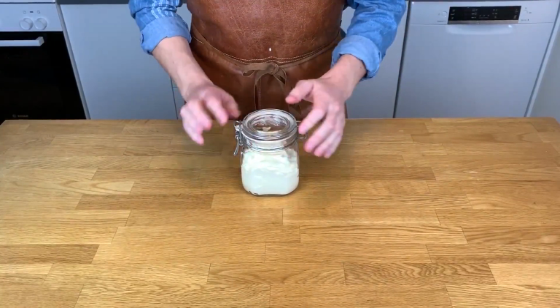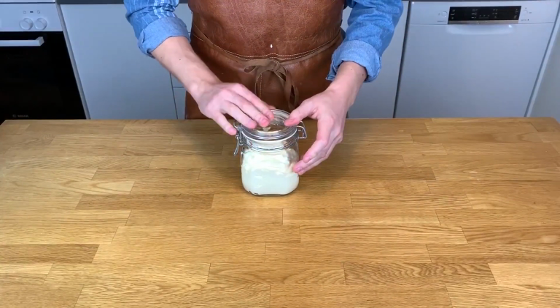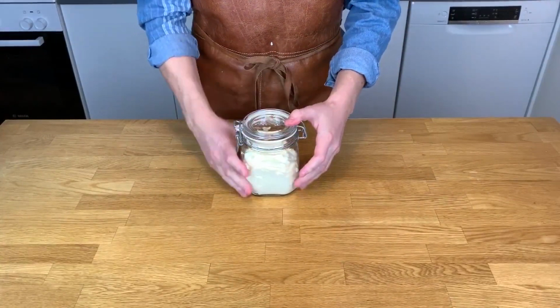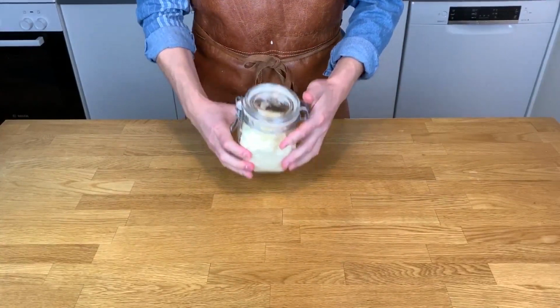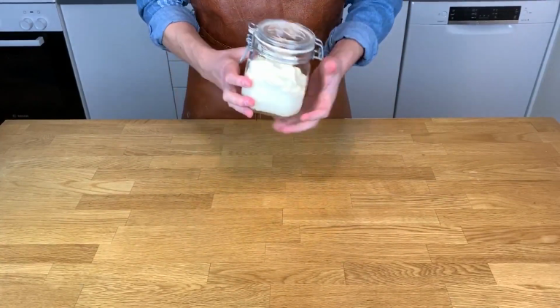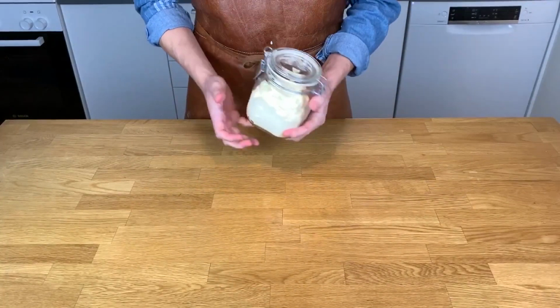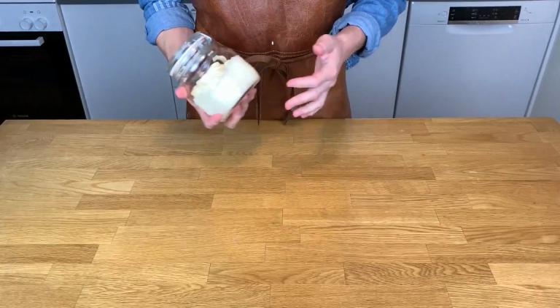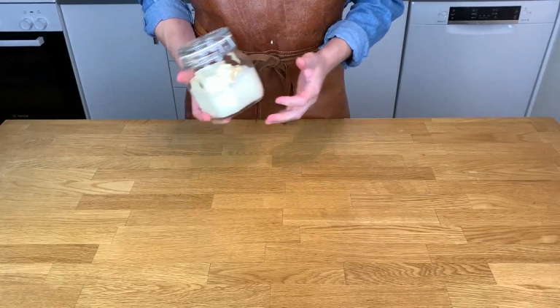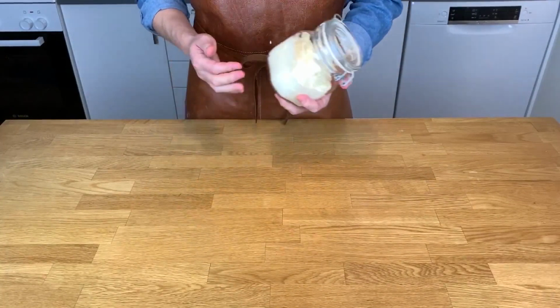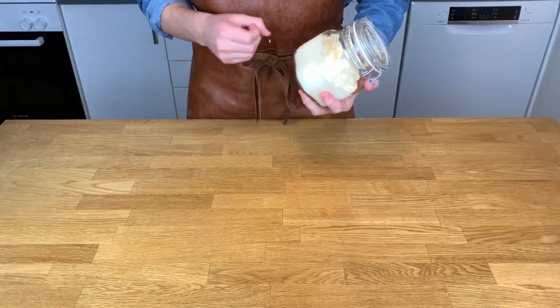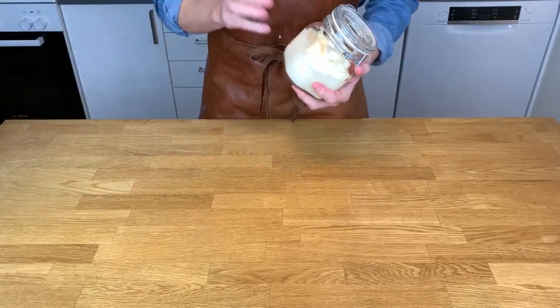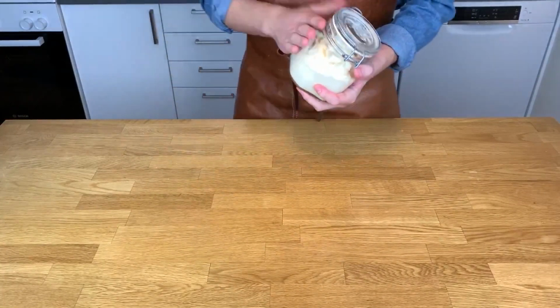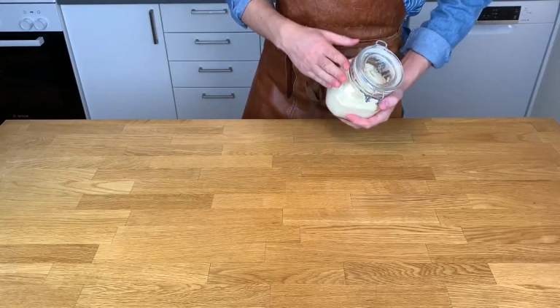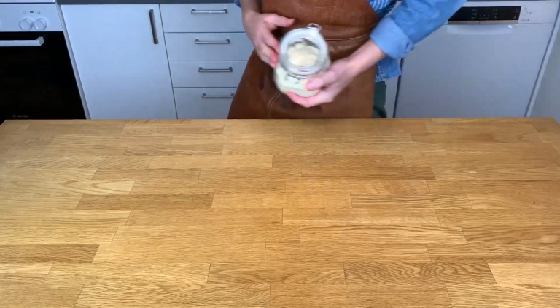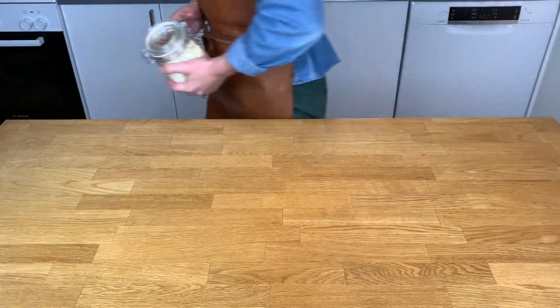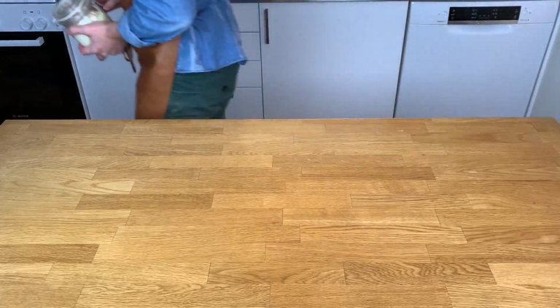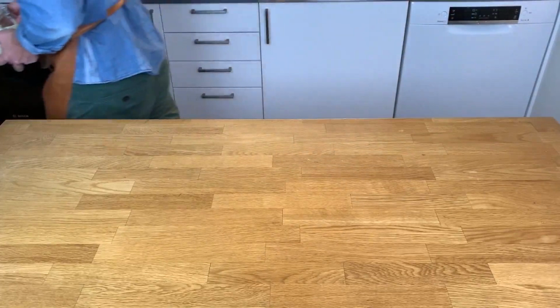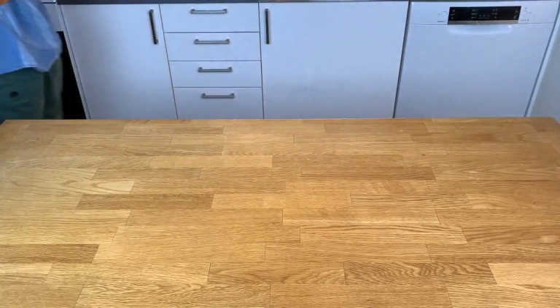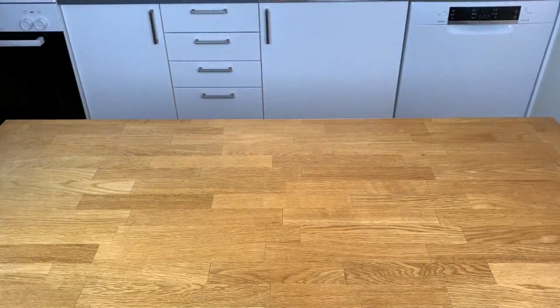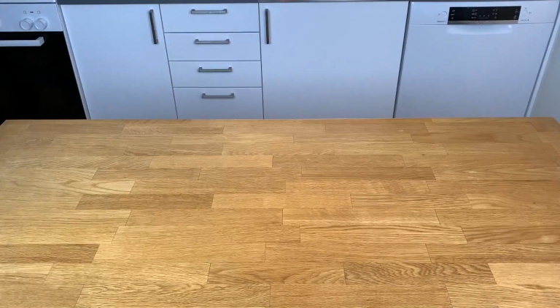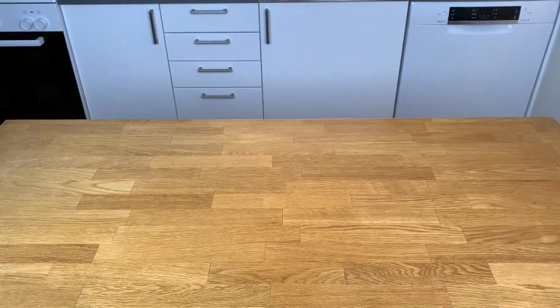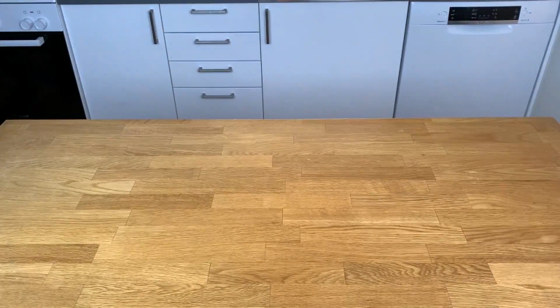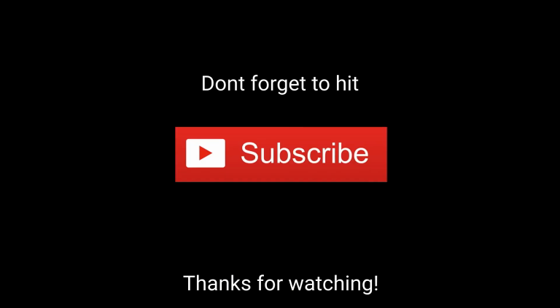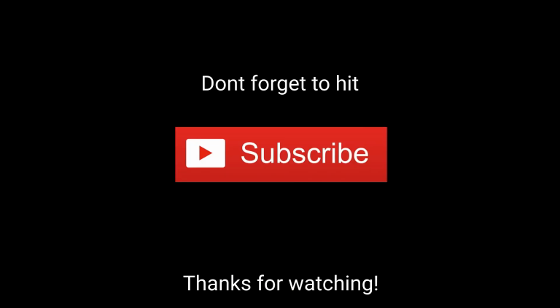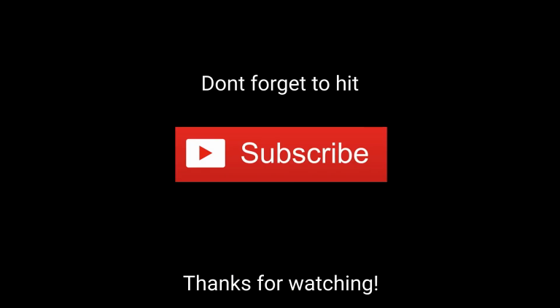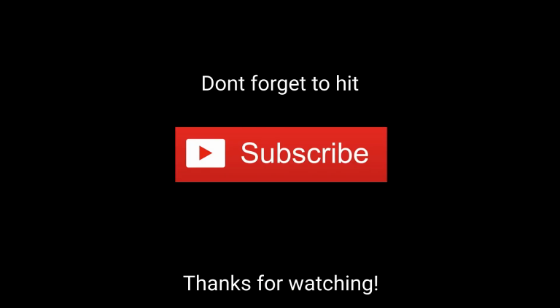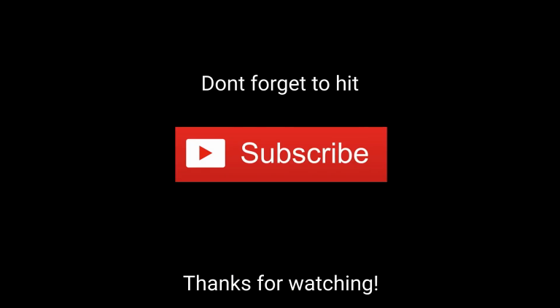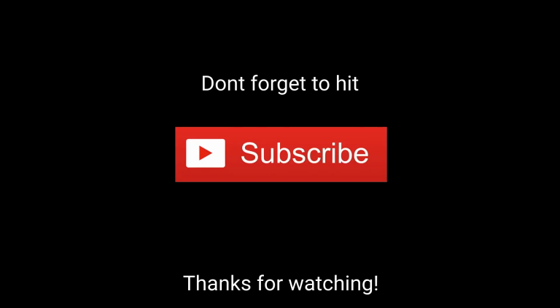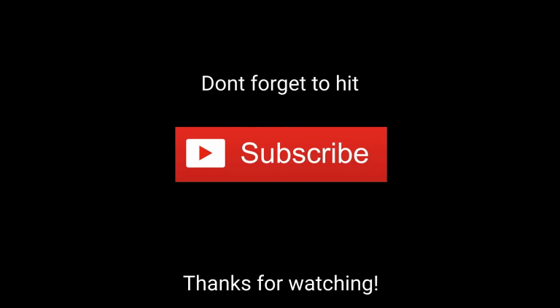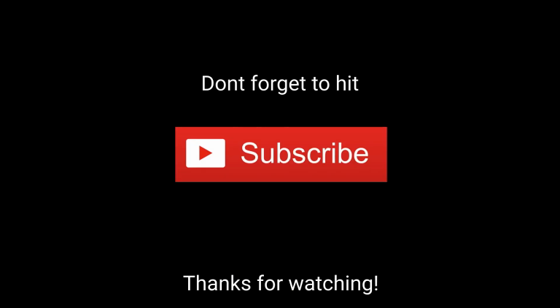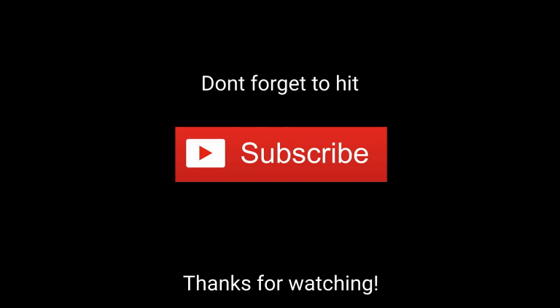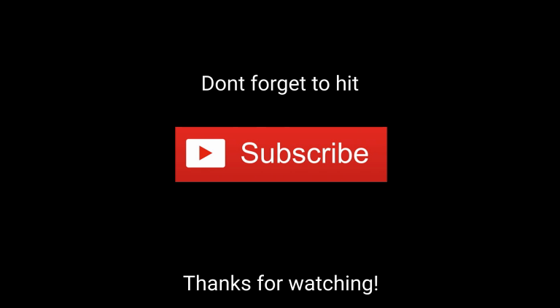If you want me to cook your favorite recipe, comment down below and hit the subscribe button so you don't miss it. Thank you for watching and have a great day.